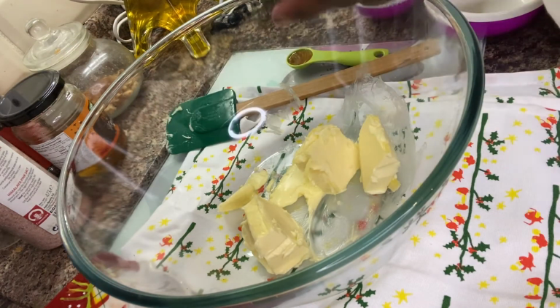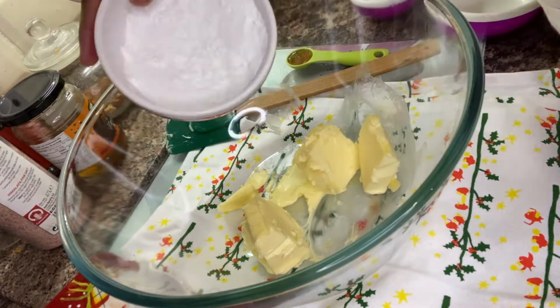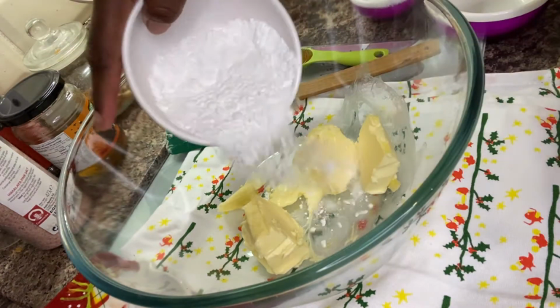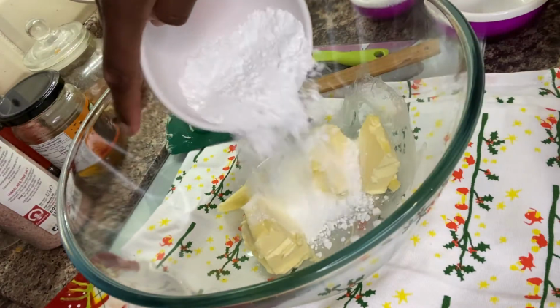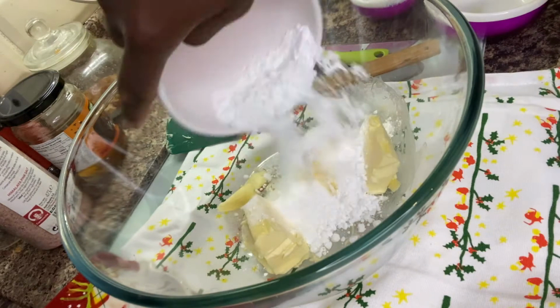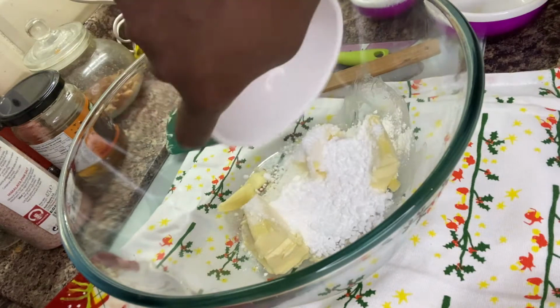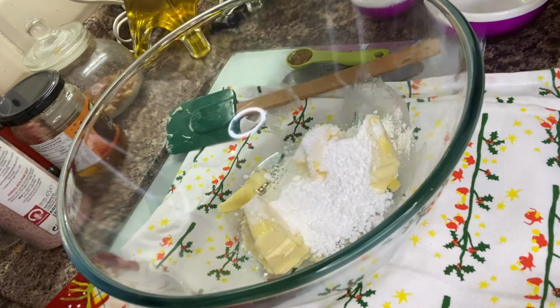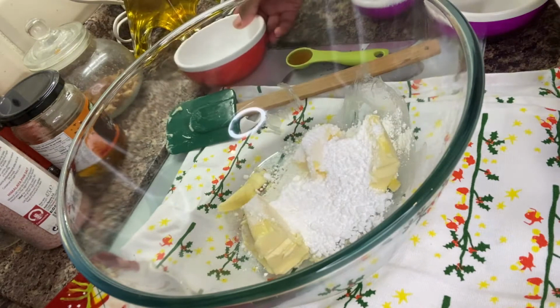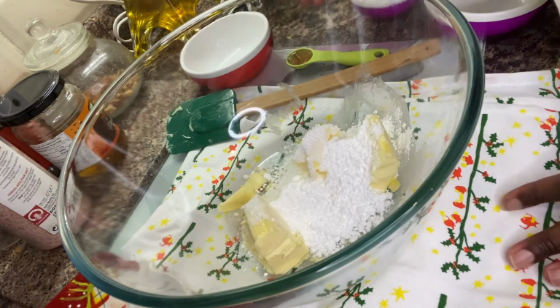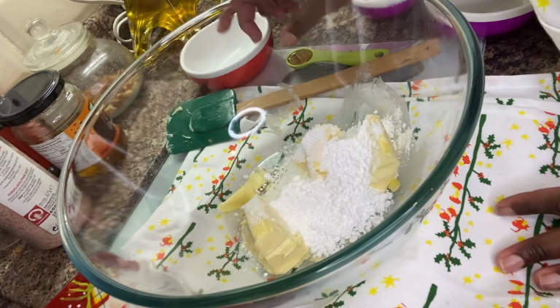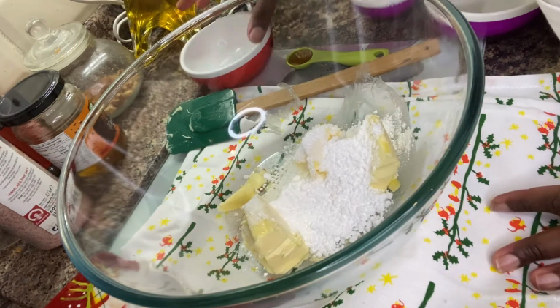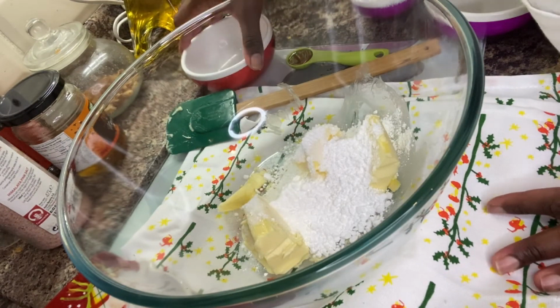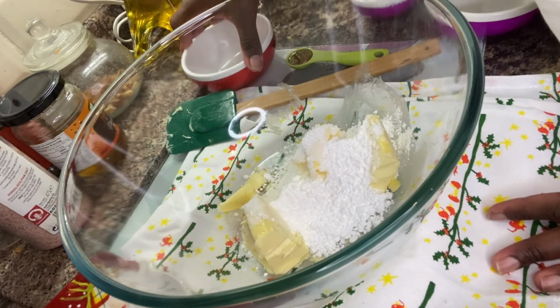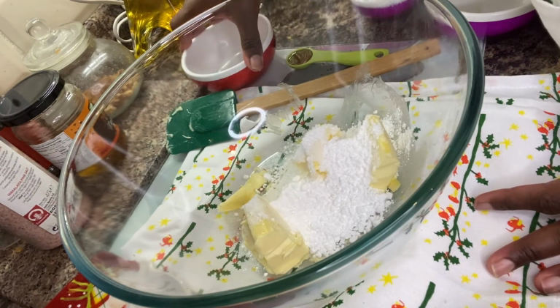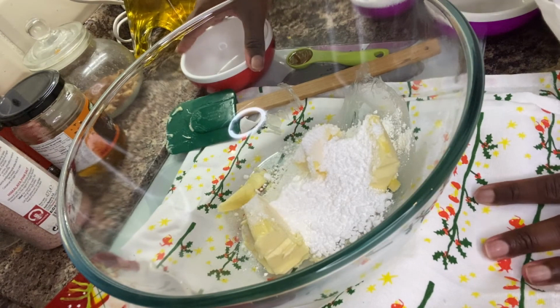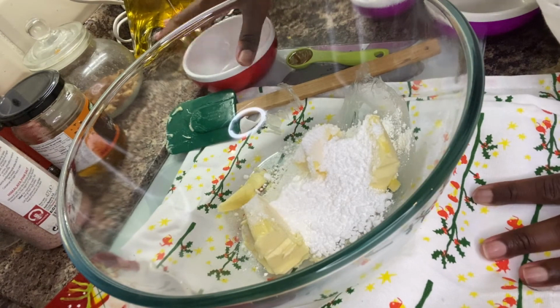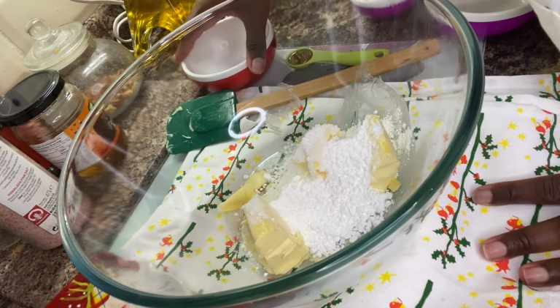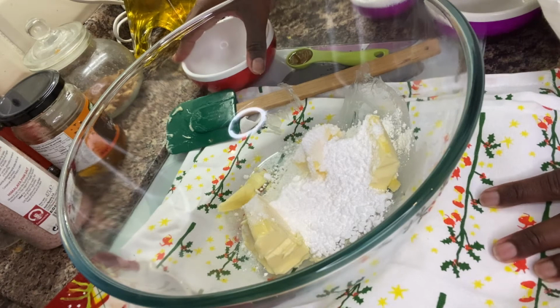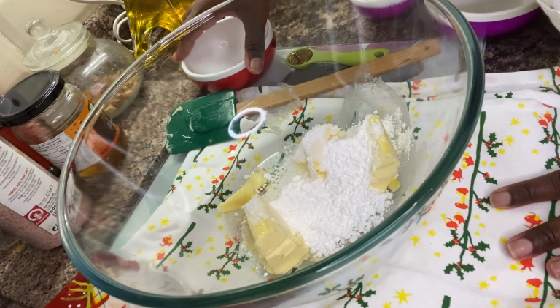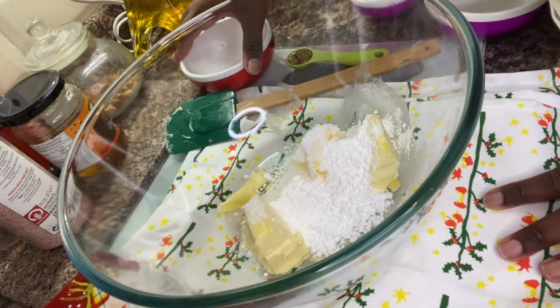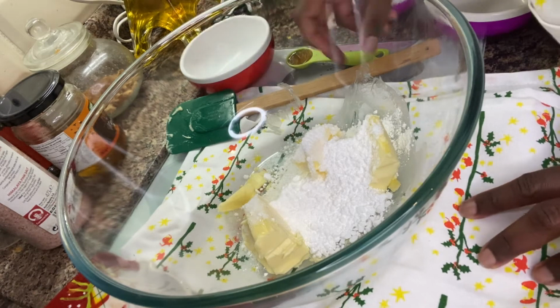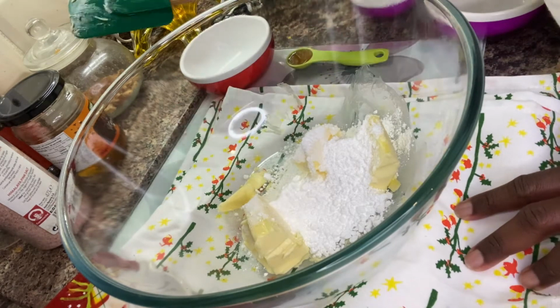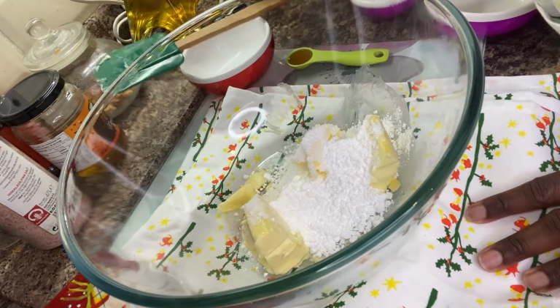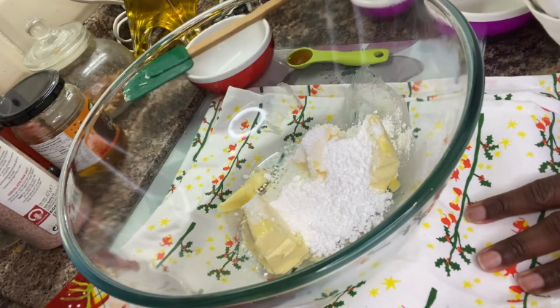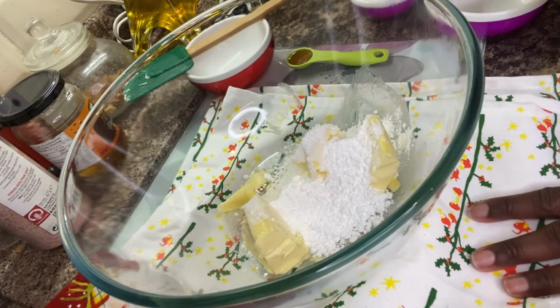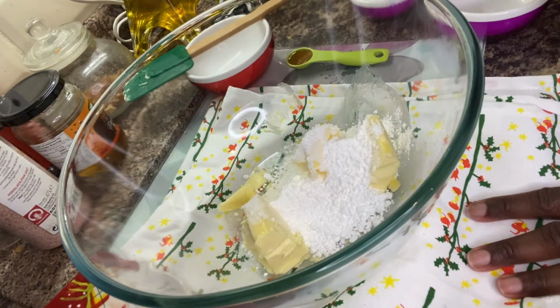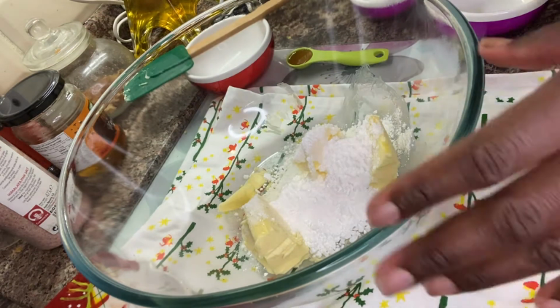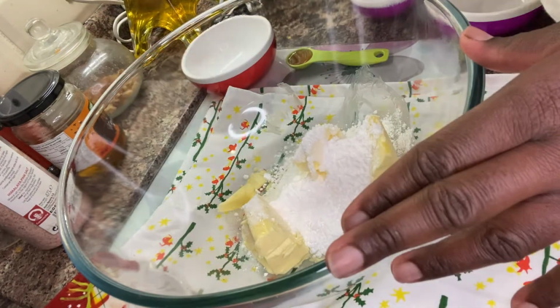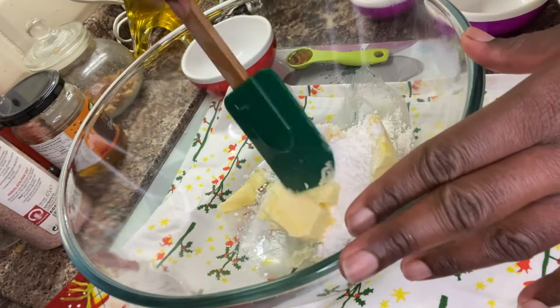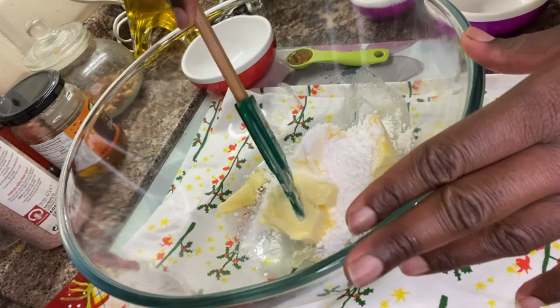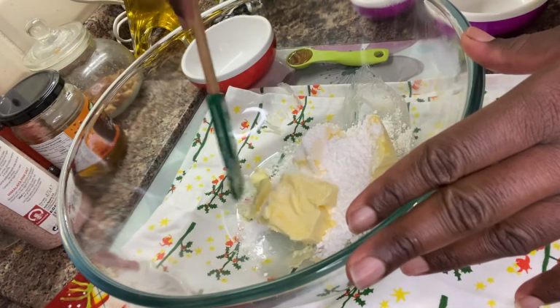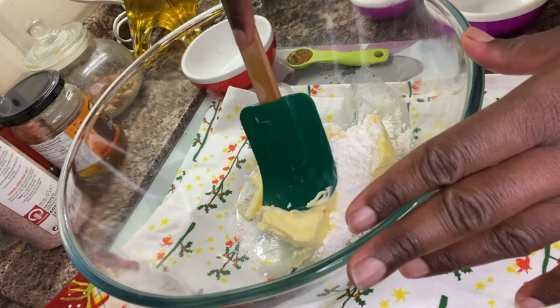I'm going to divide the butter into bits like this, and then go ahead and add my sugar. I'm using a mixture of very fine sugar — that's icing sugar — and caster sugar. Not granulated, caster sugar. I'm now going to go ahead and mix them together.